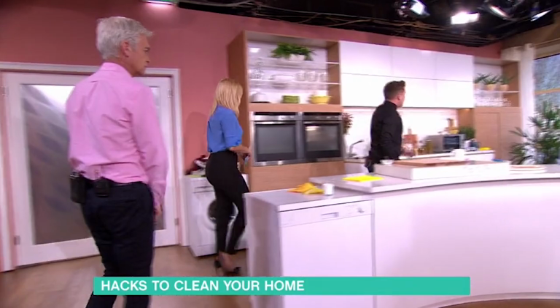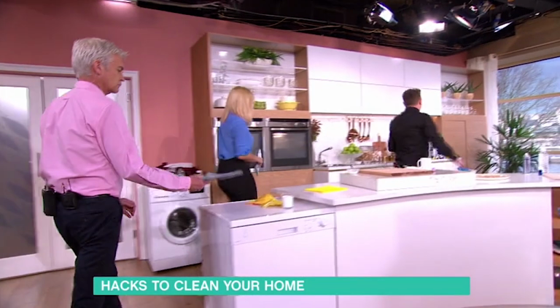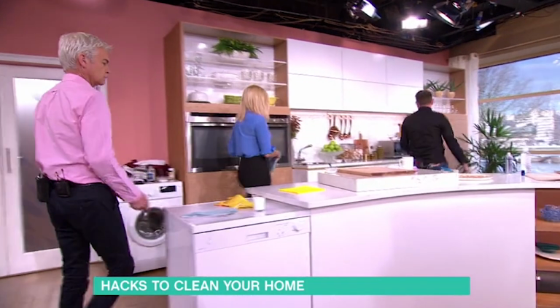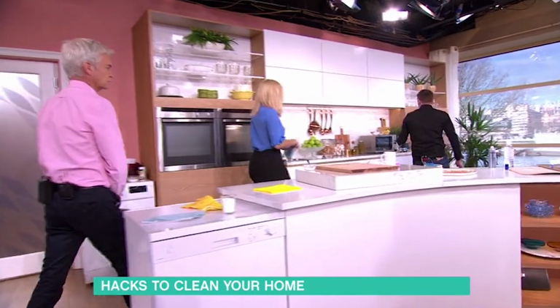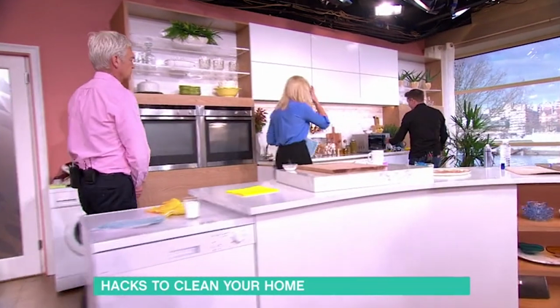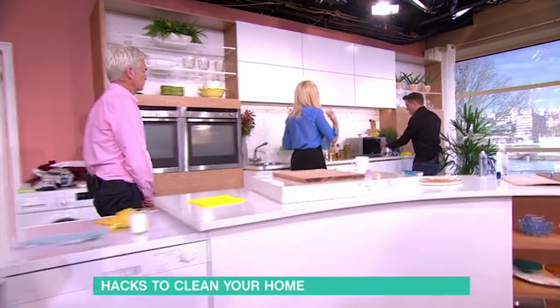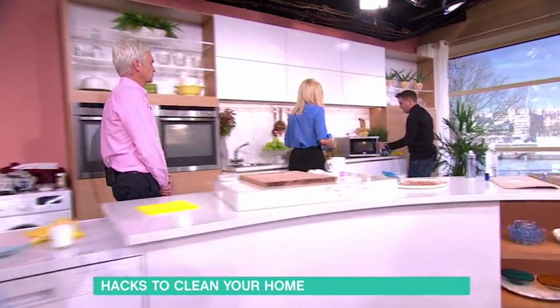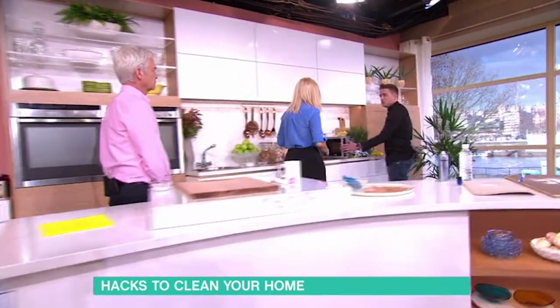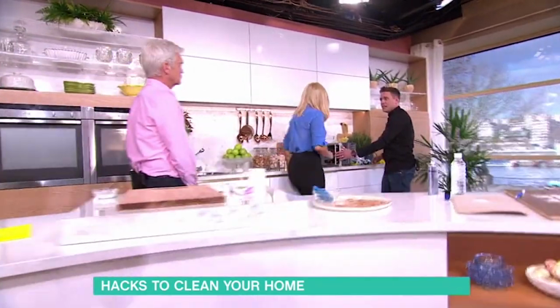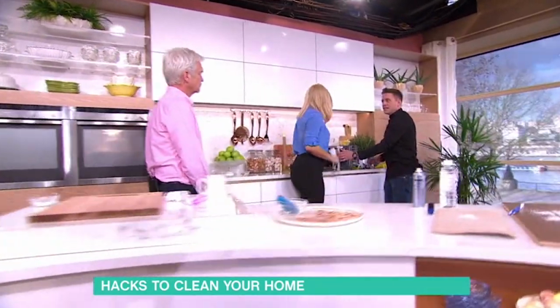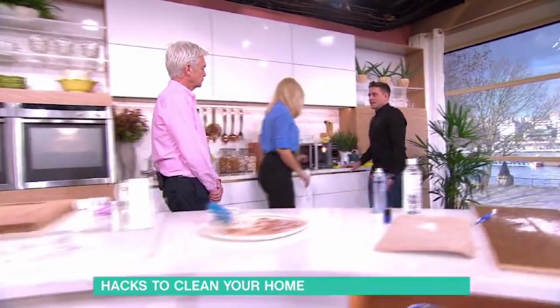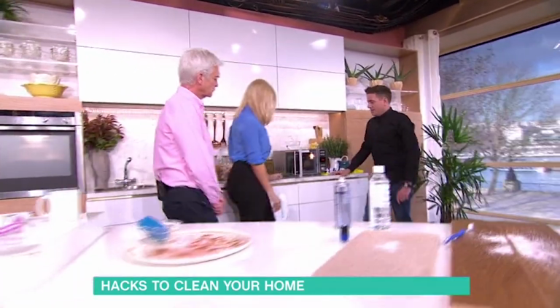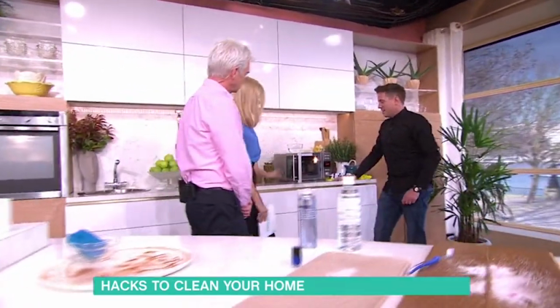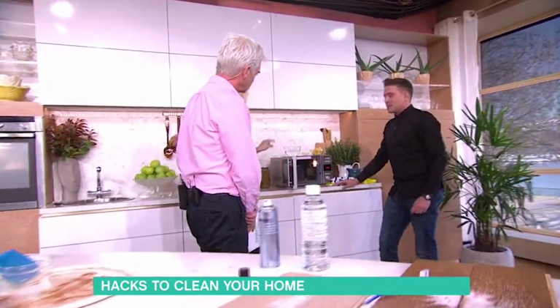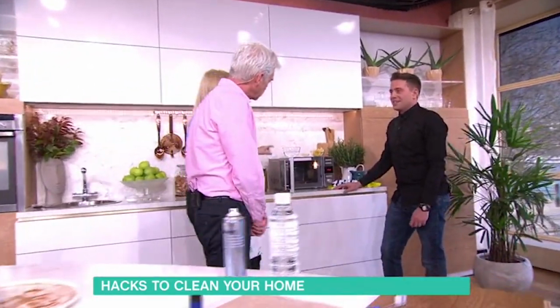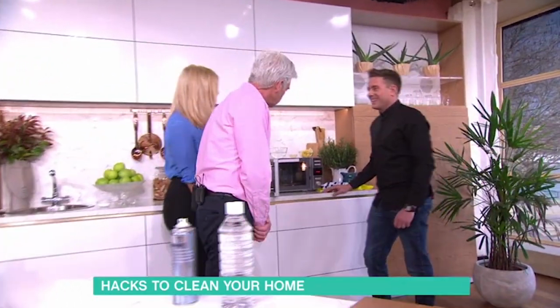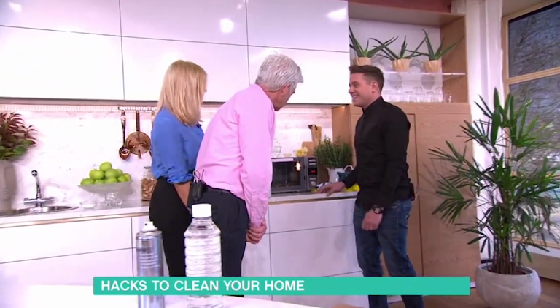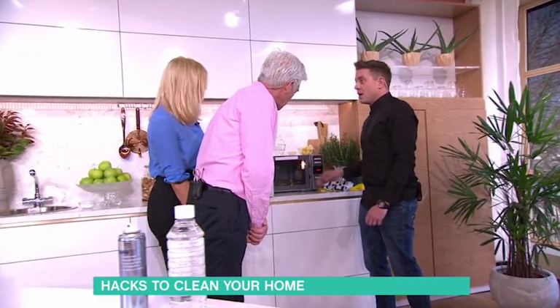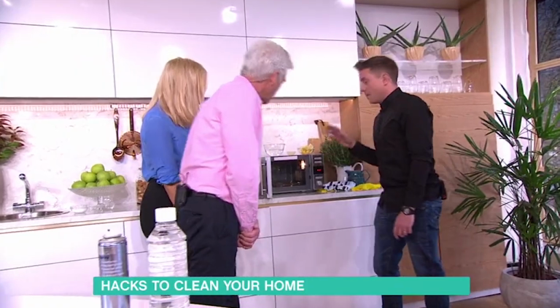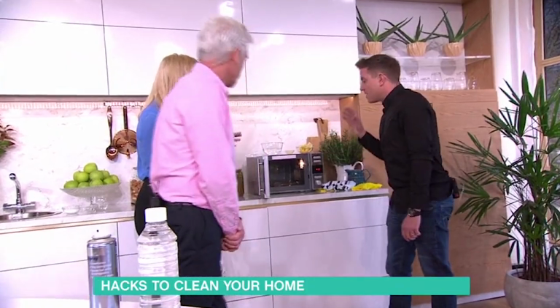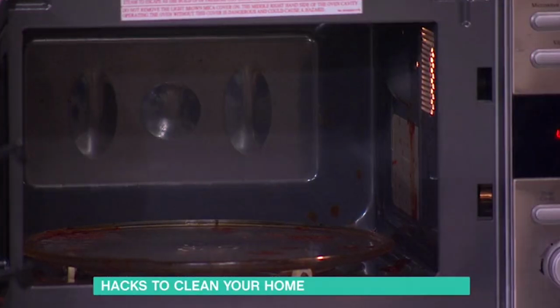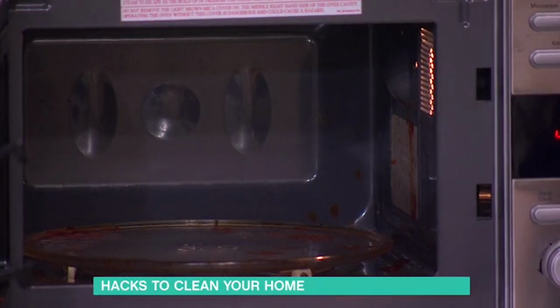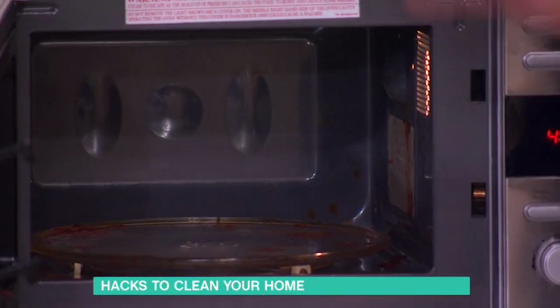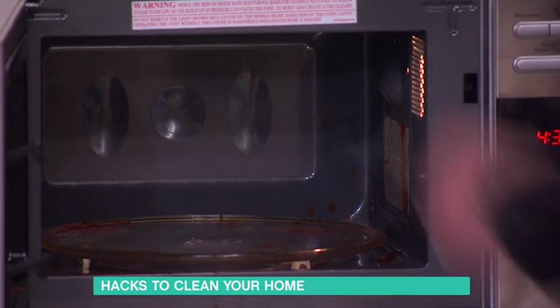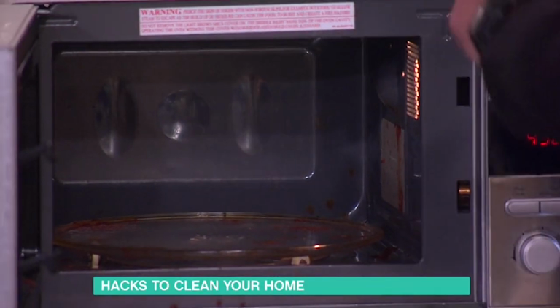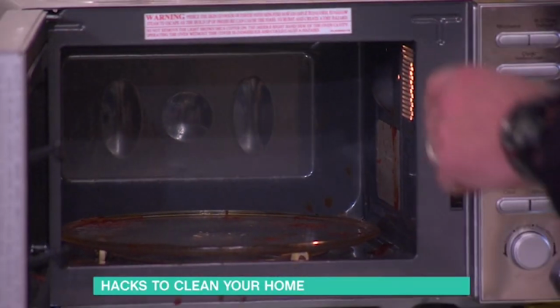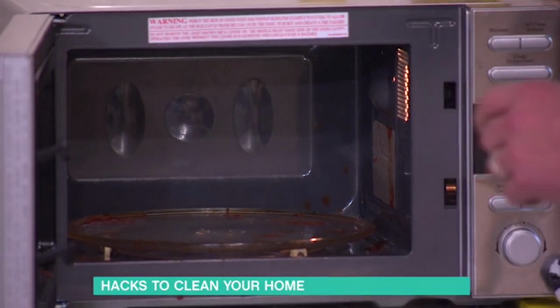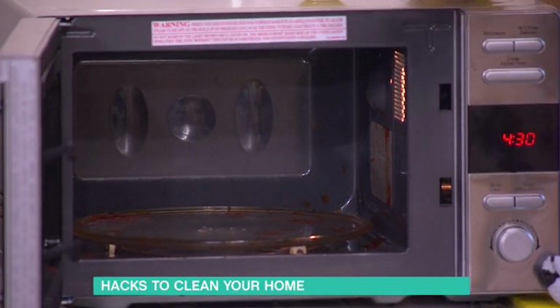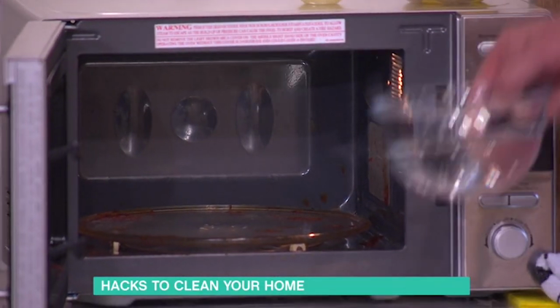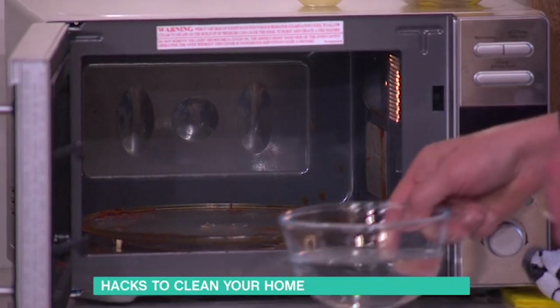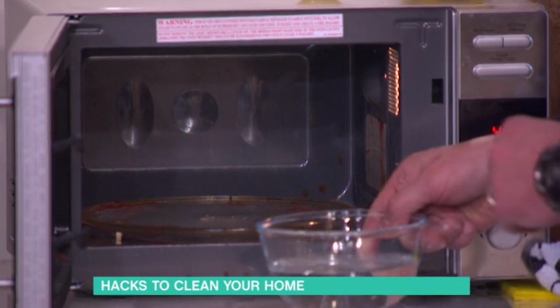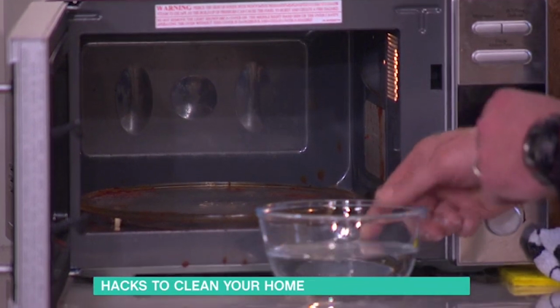If your microwave is a bit, dare I say, student-y, like this one — I can't bear it. You have to cover everything in the microwave instead of just putting it in without a cover, that's when it explodes all over the place. They smell so bad, don't they?